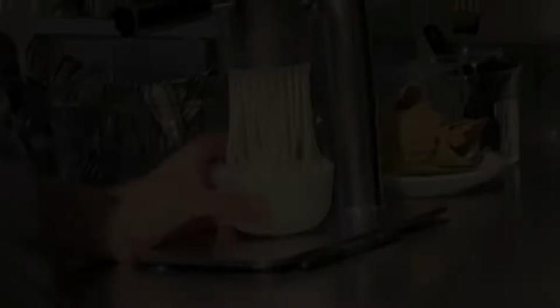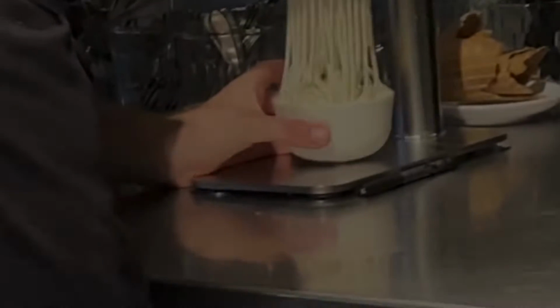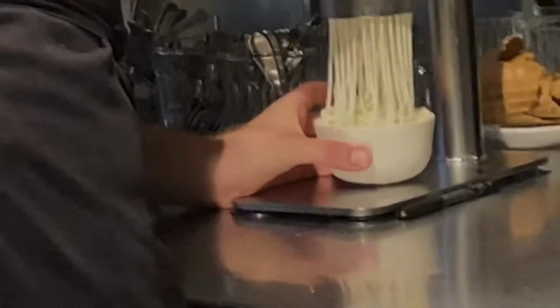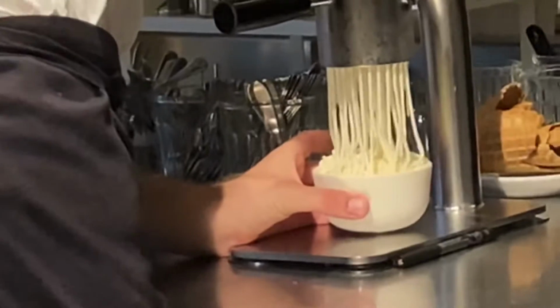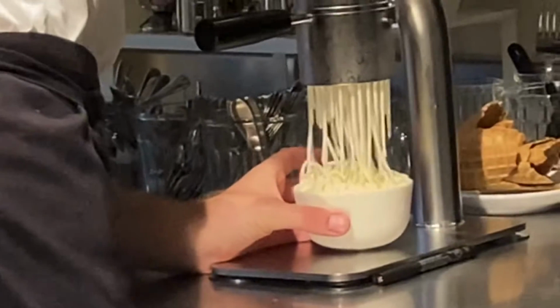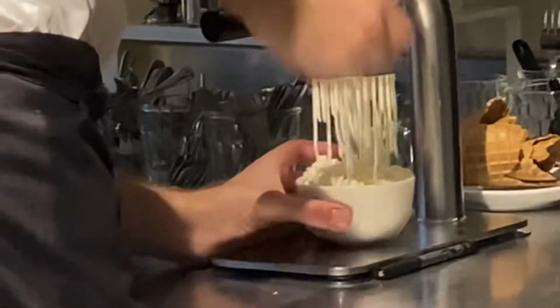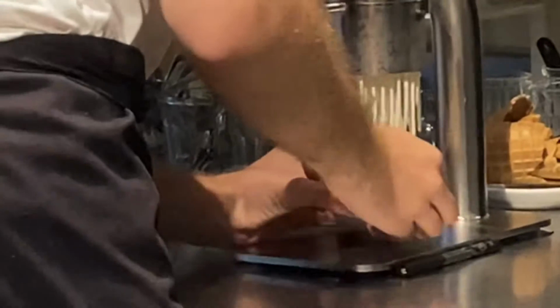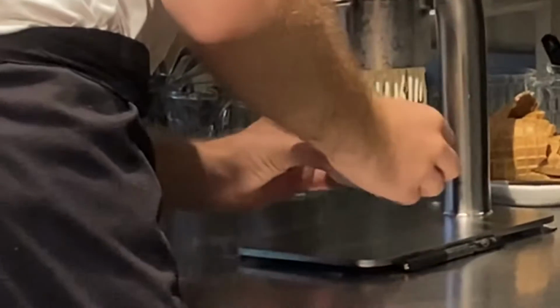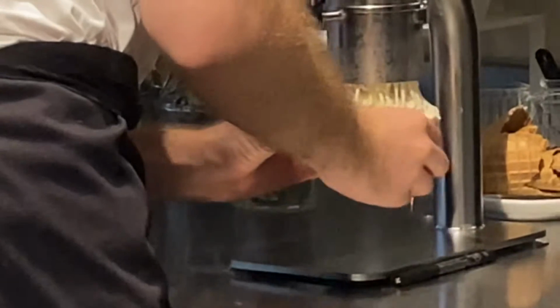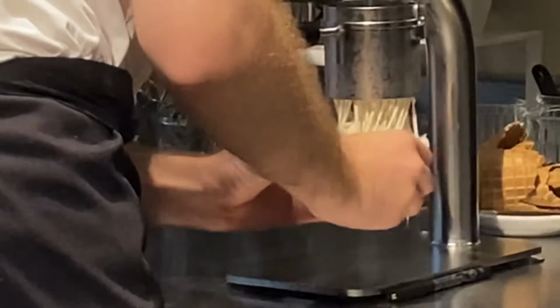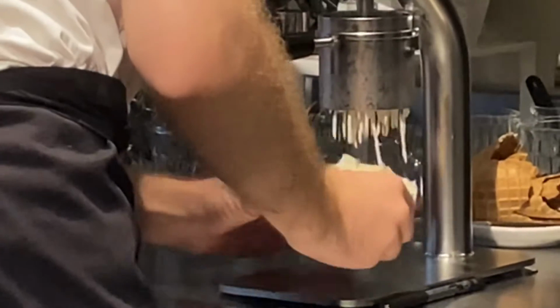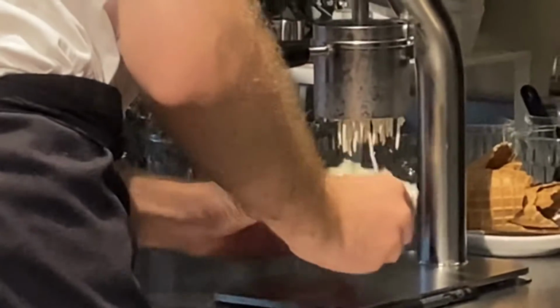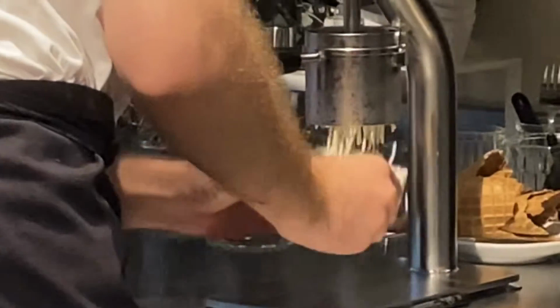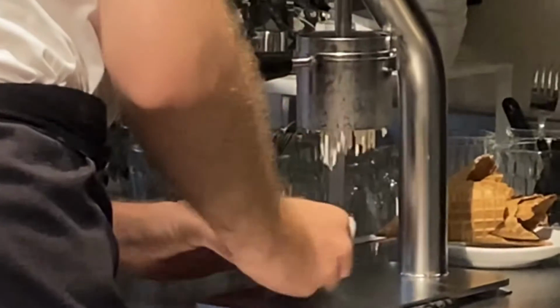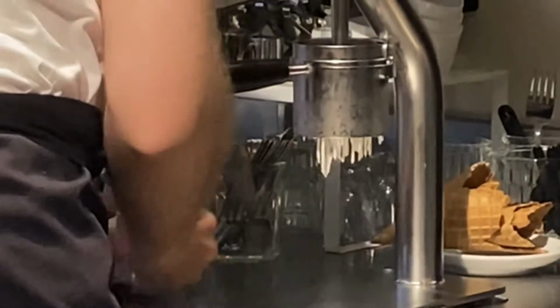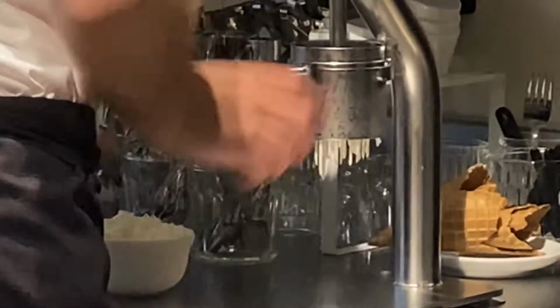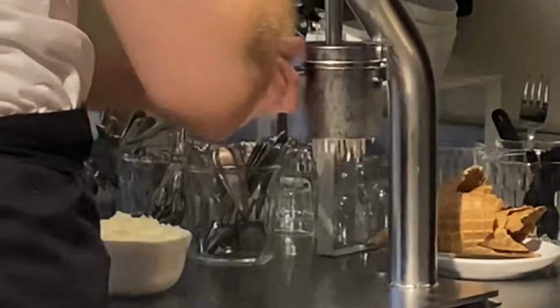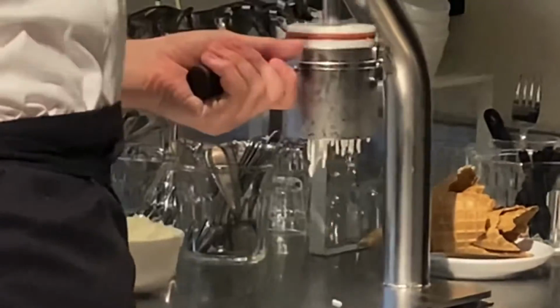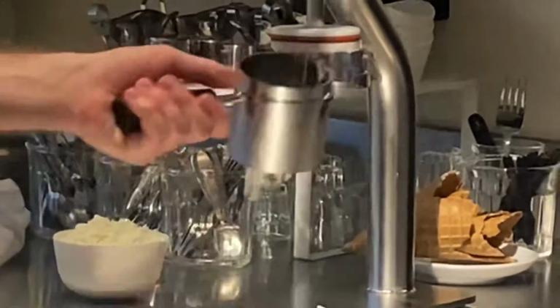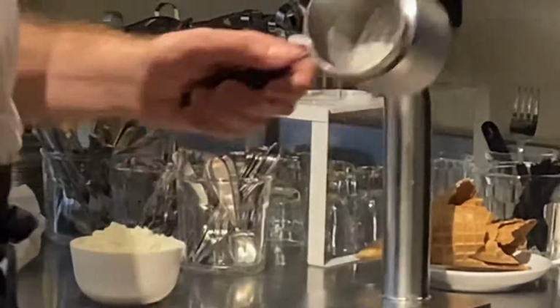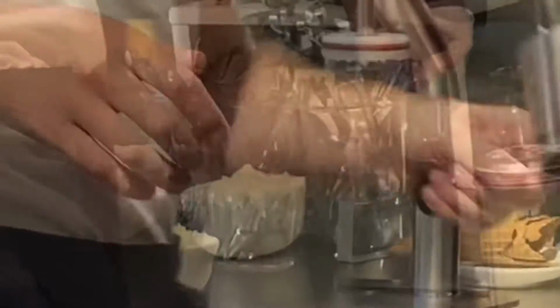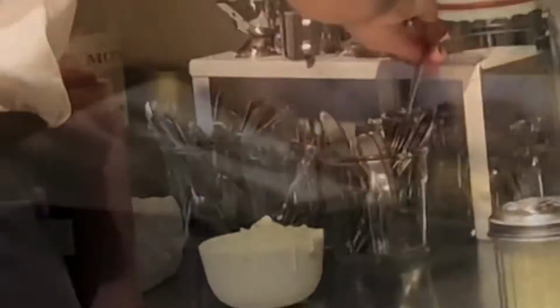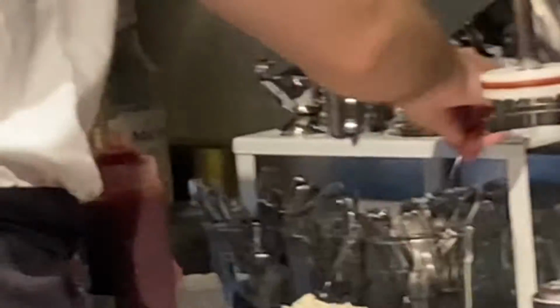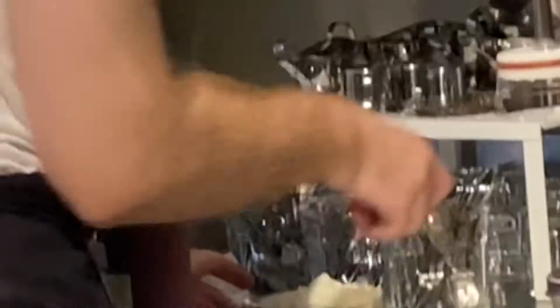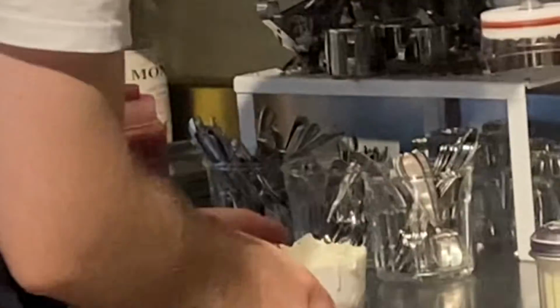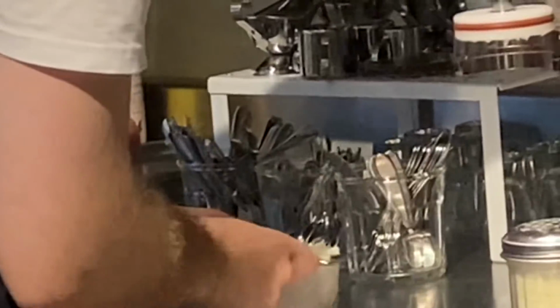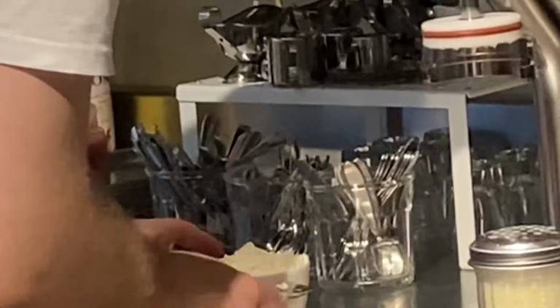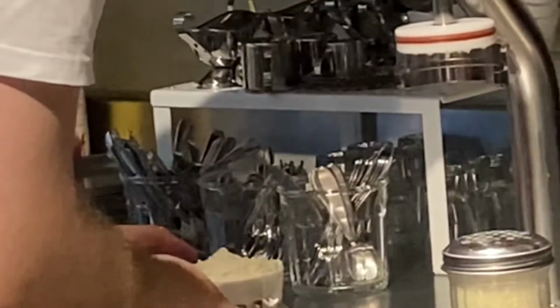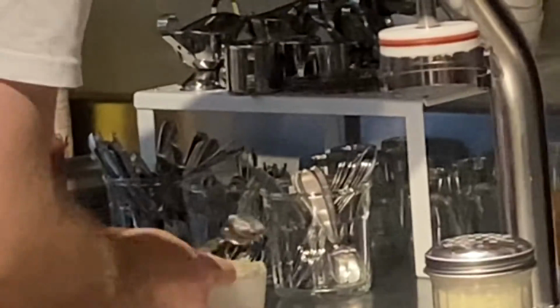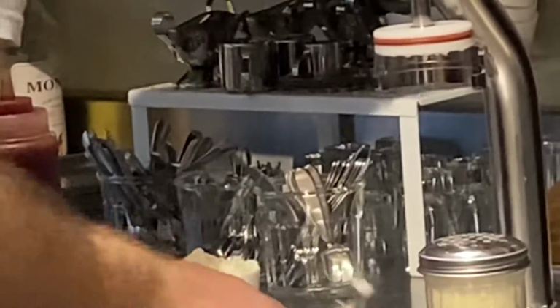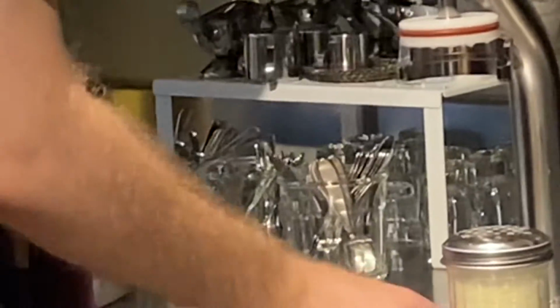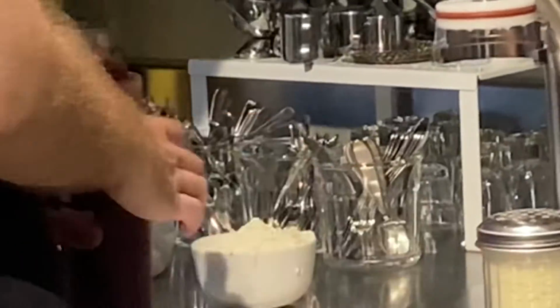Ice cream that looks like spaghetti? How fun. Instead of putting spaghetti sauce on, you're going to put strawberry sauce on. Now, don't be deceived — it is ice cream, not spaghetti.